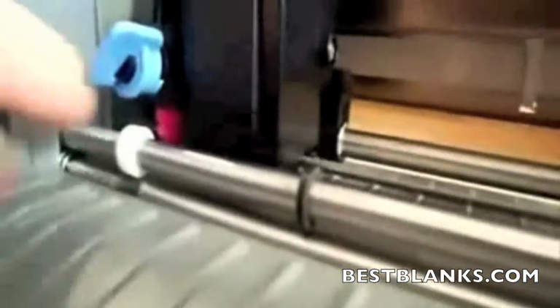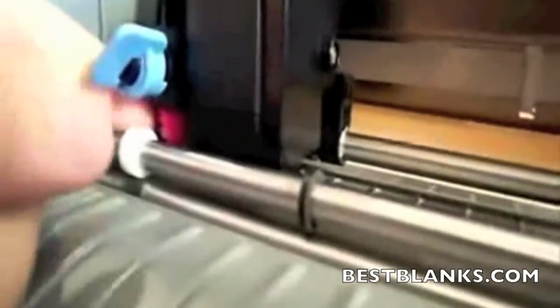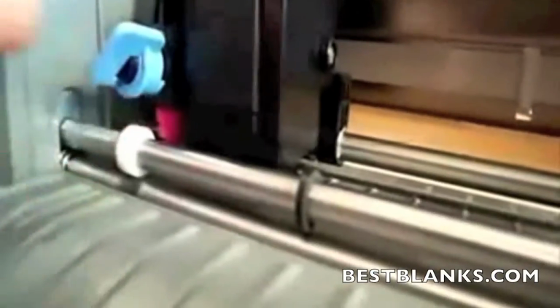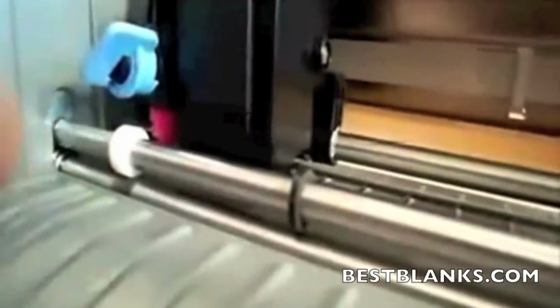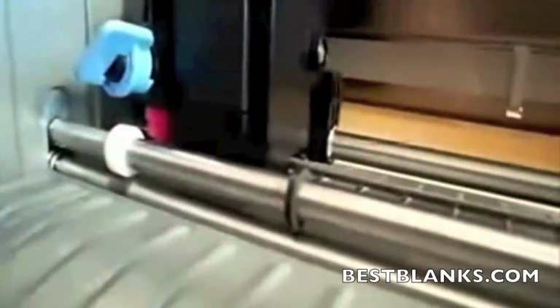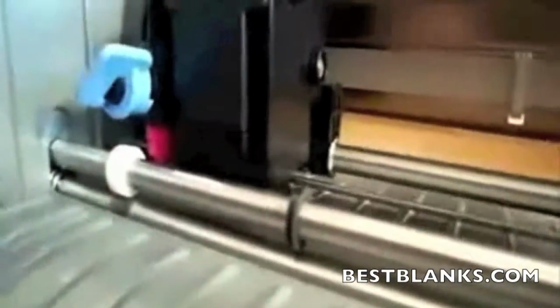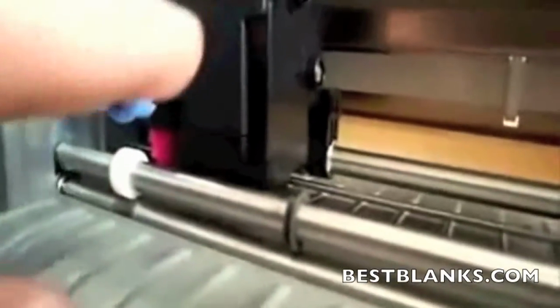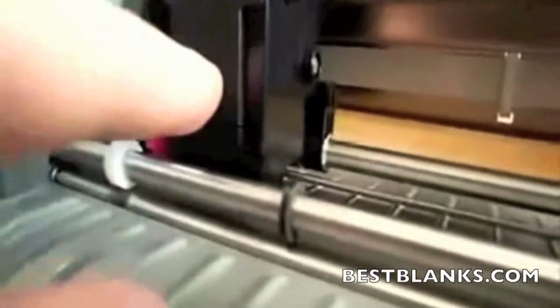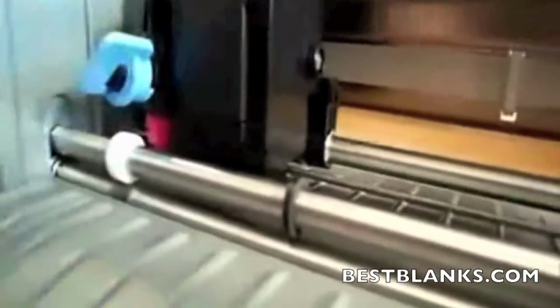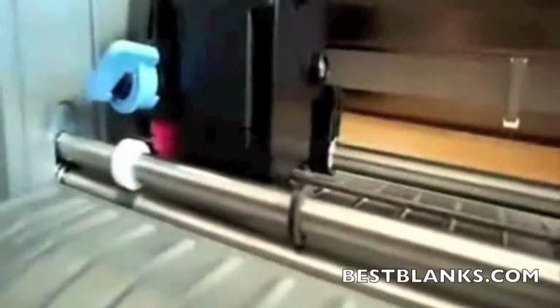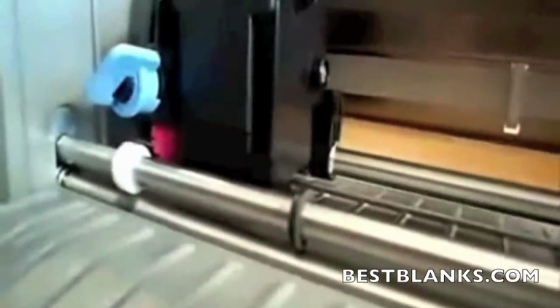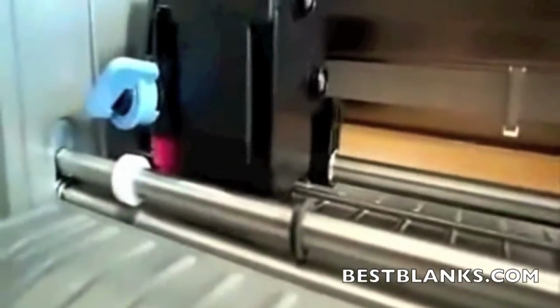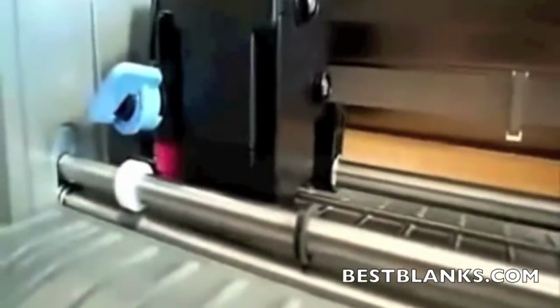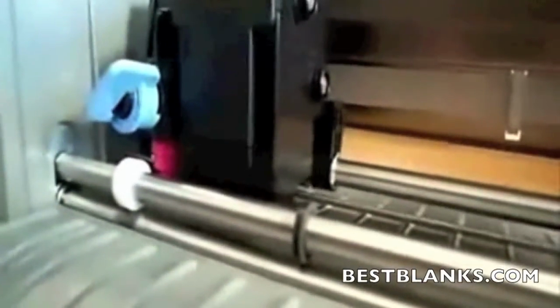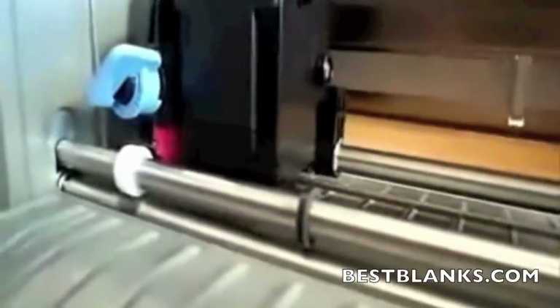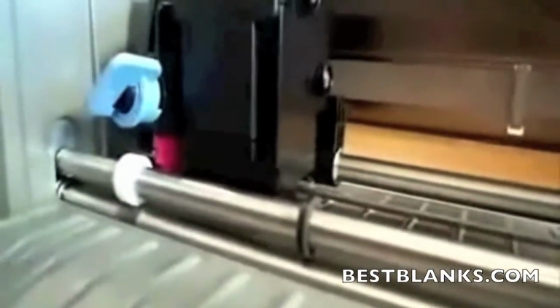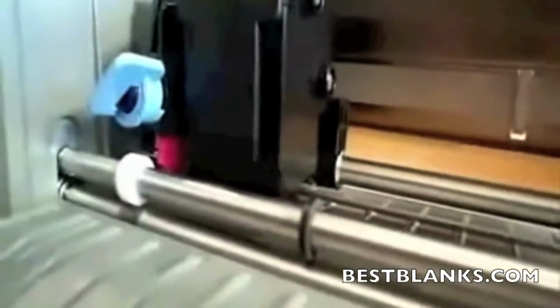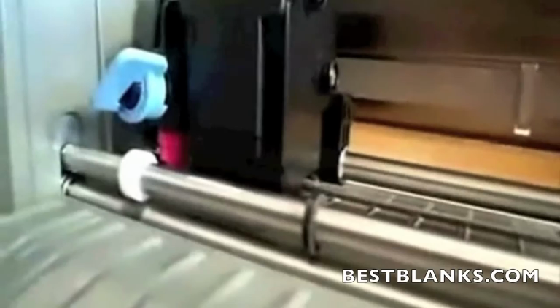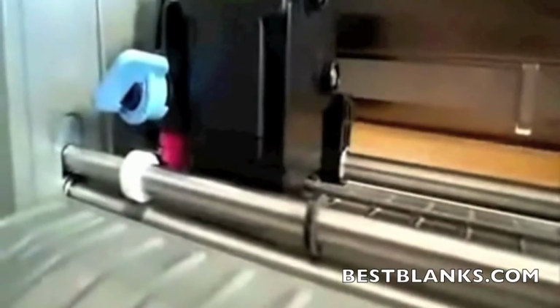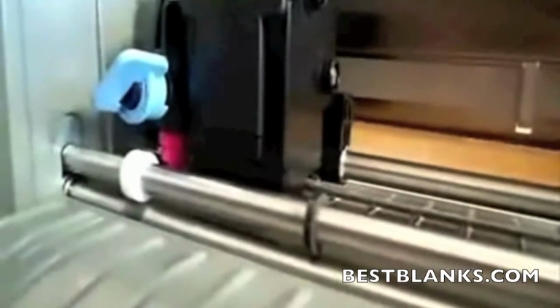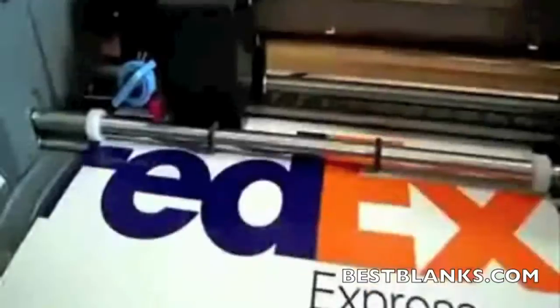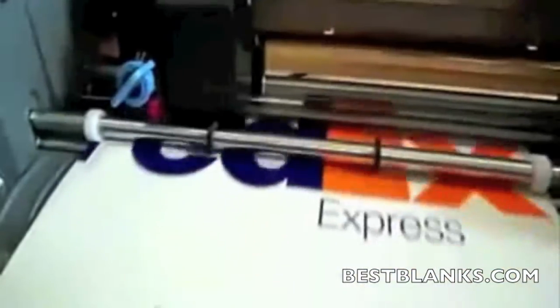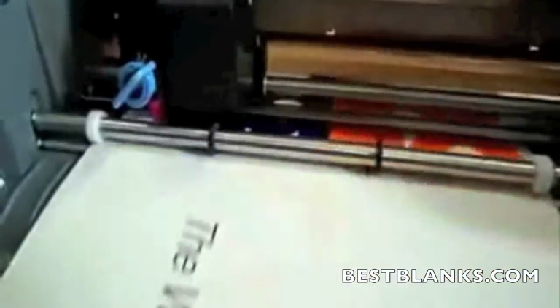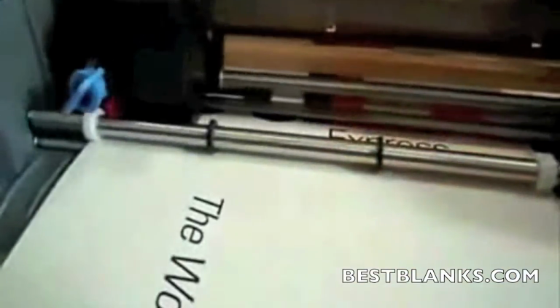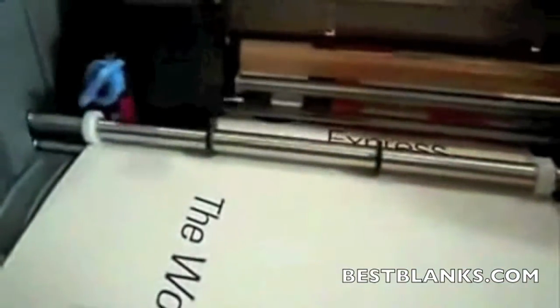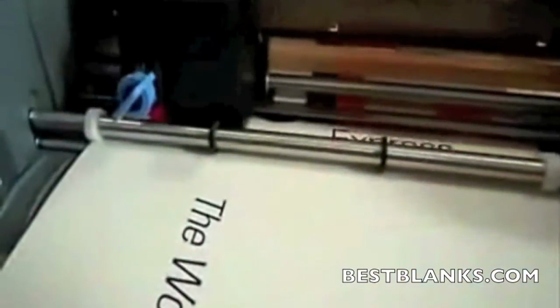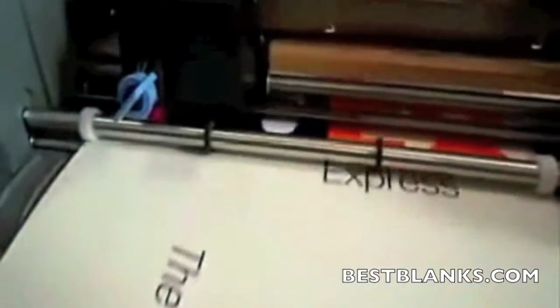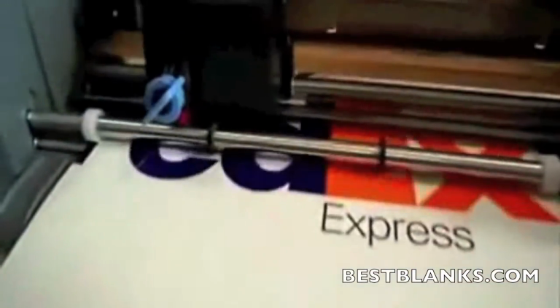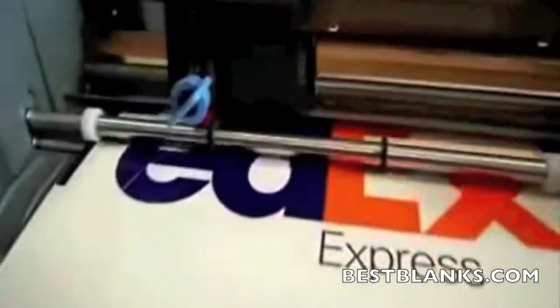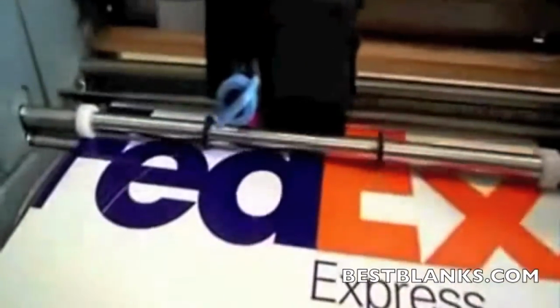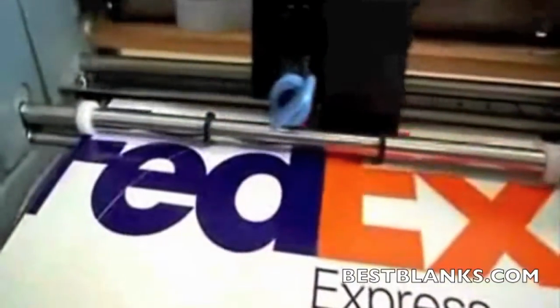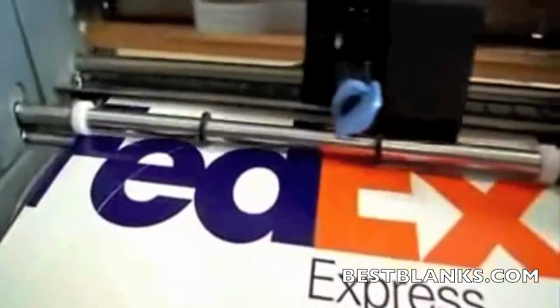We have the blade and the registration sensor. That will leave crop marks in case you want to print and cut something perfectly. It can slice and make julian fry.